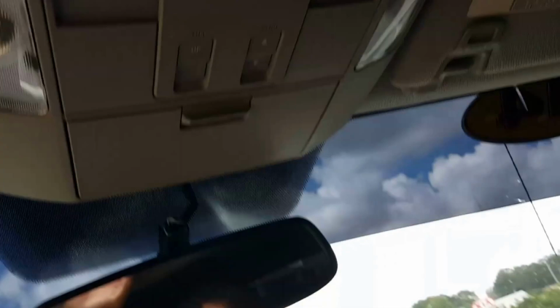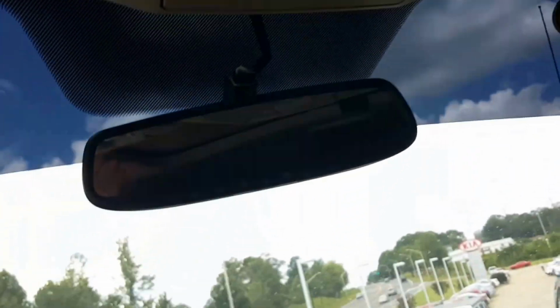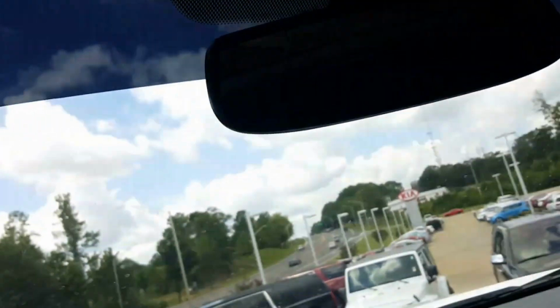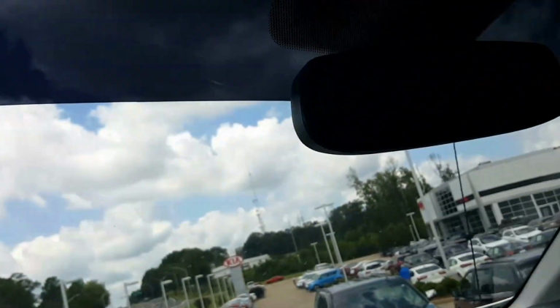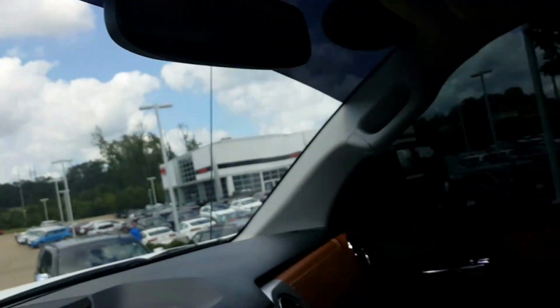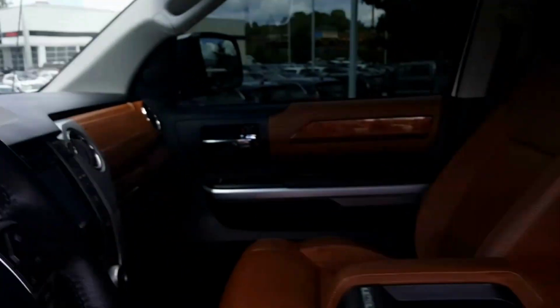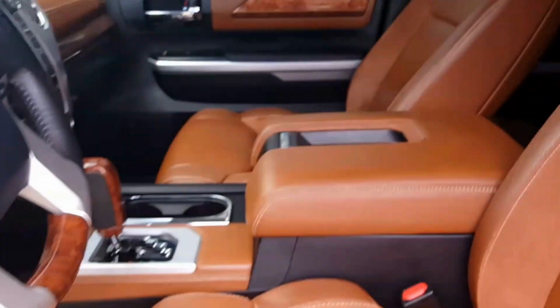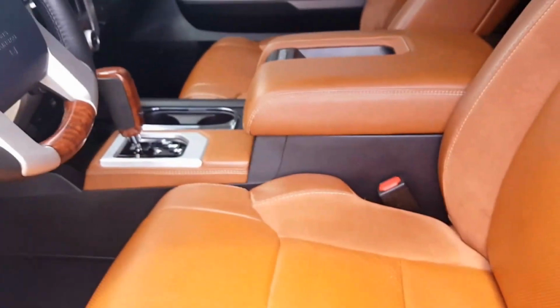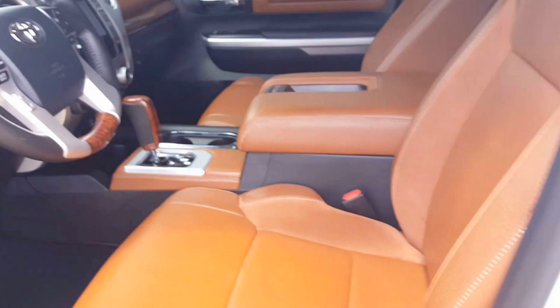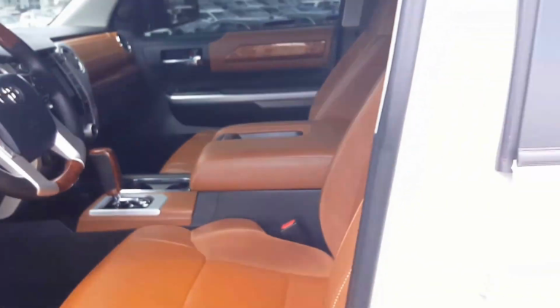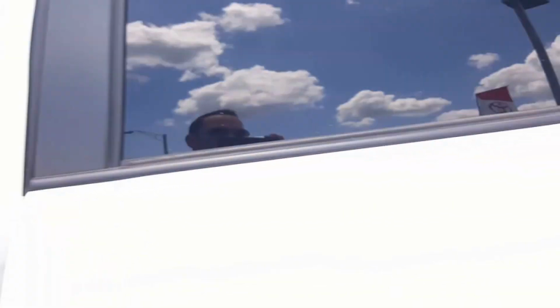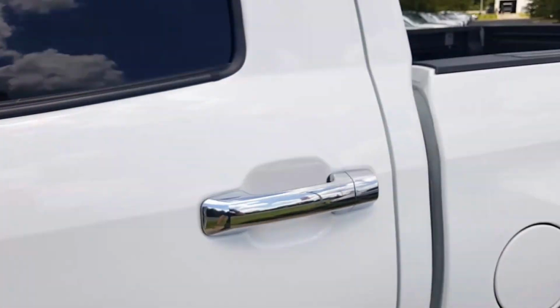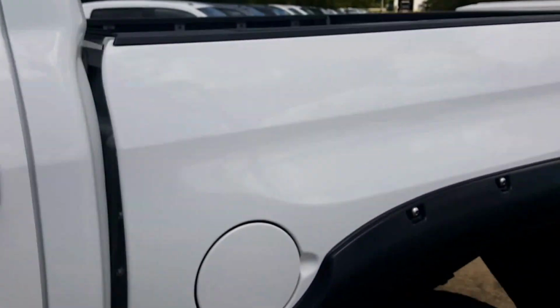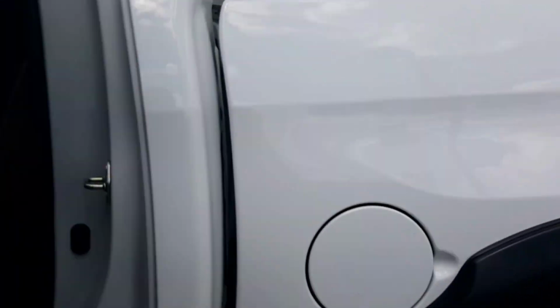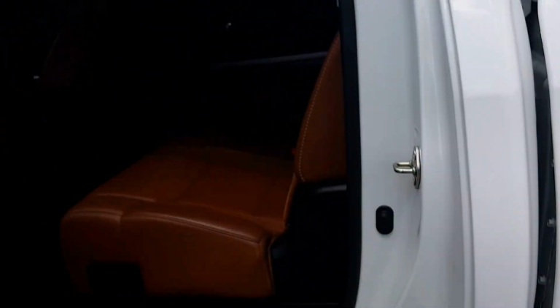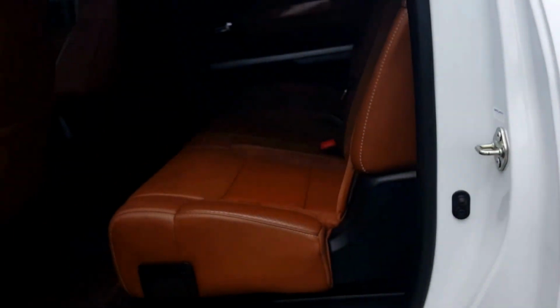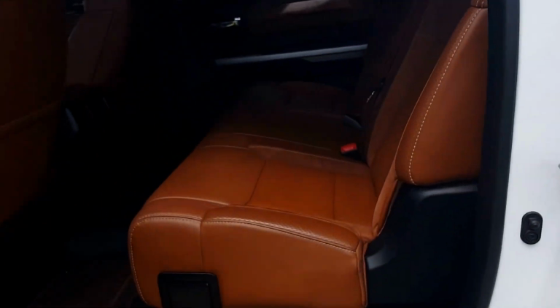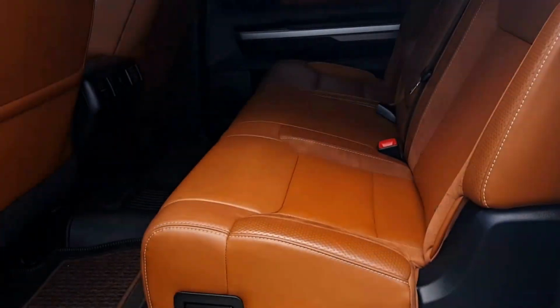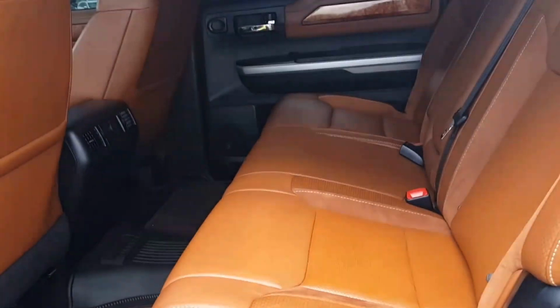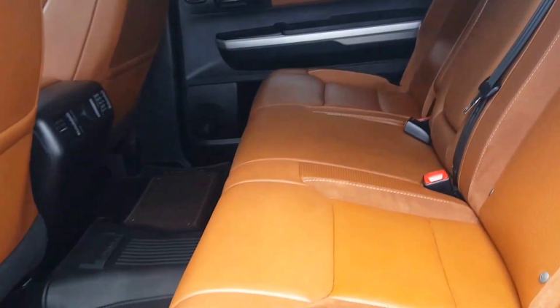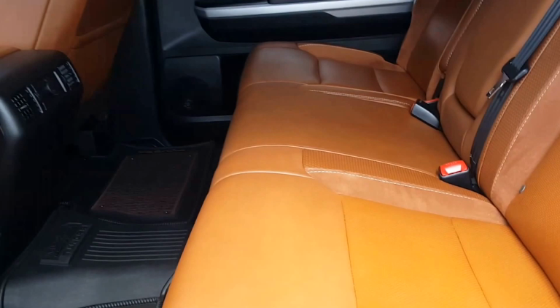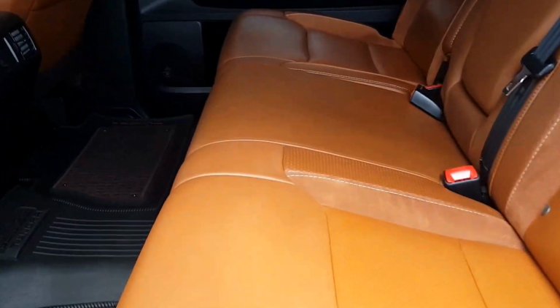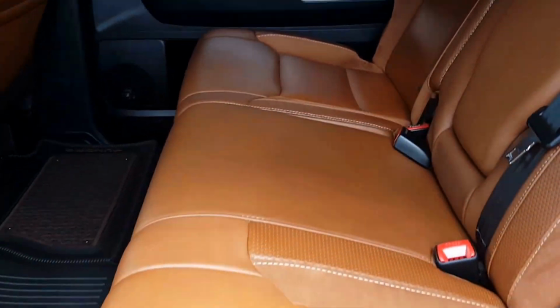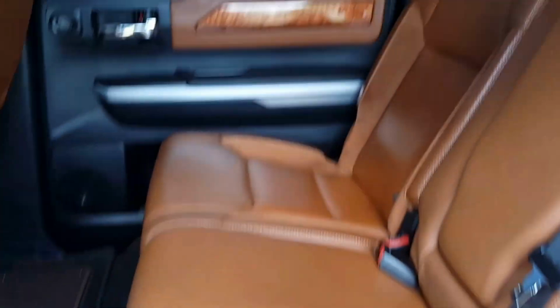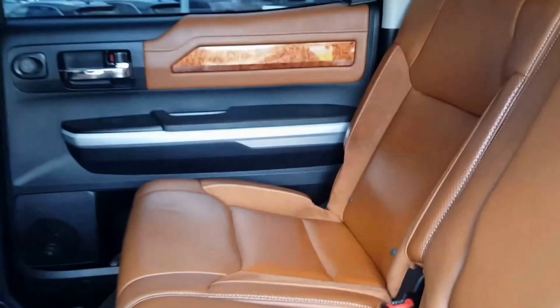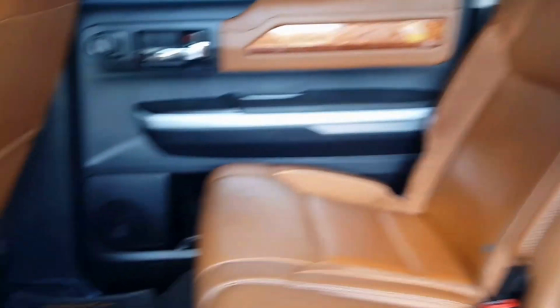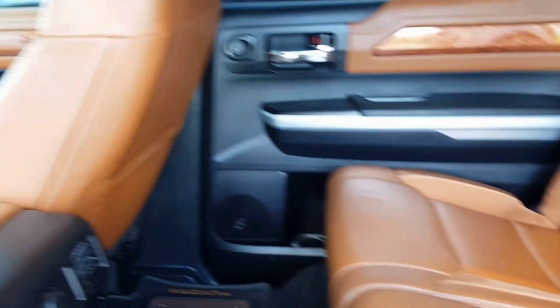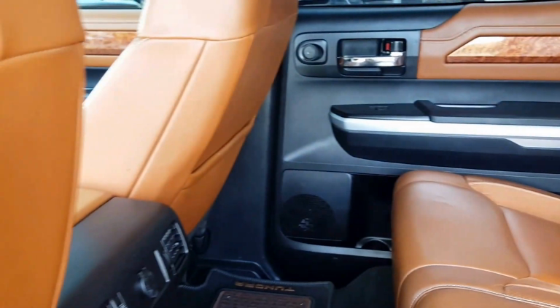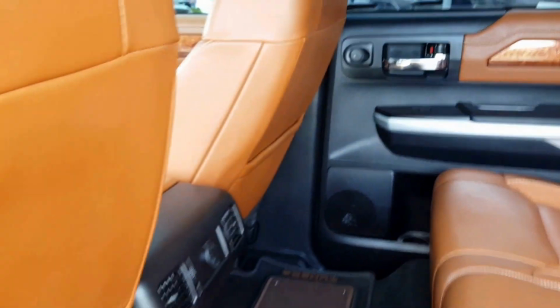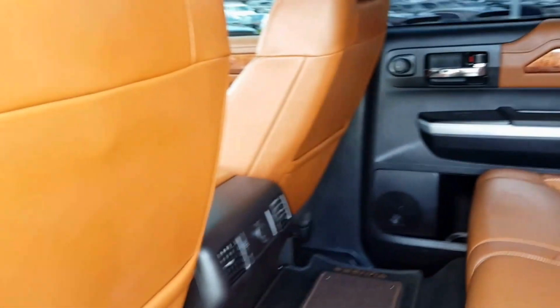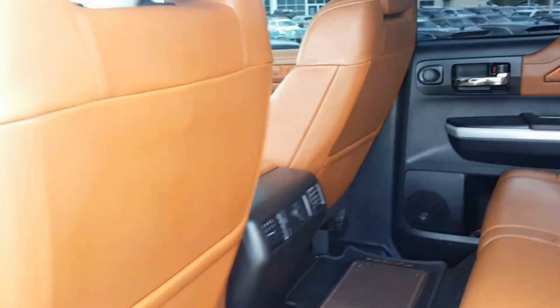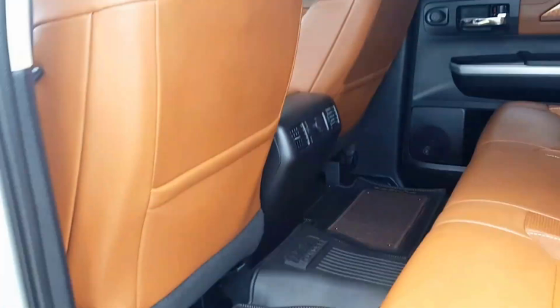I just wanted to give you a good look at the interior and the condition — this thing looks brand new. I'll show you the back as well. It hardly even looks like it's been sat in back here. It doesn't get much more flawless than this.